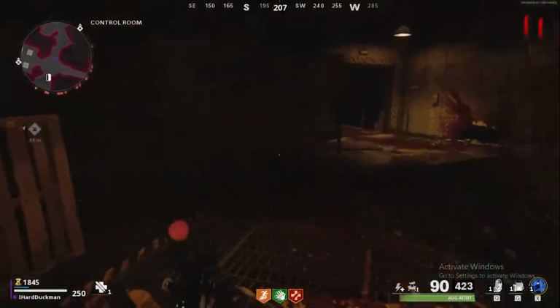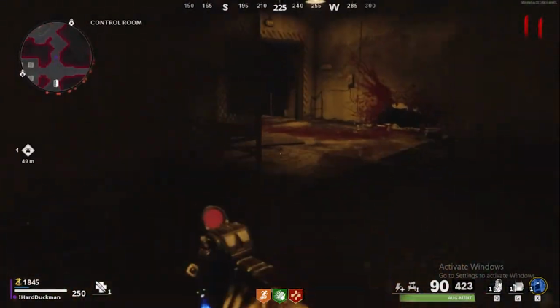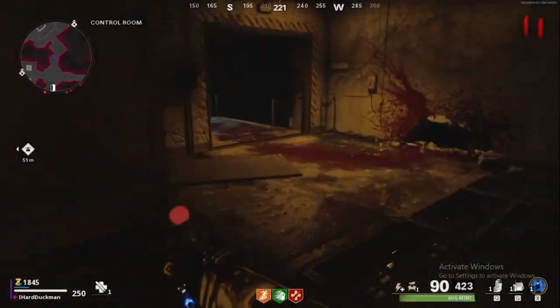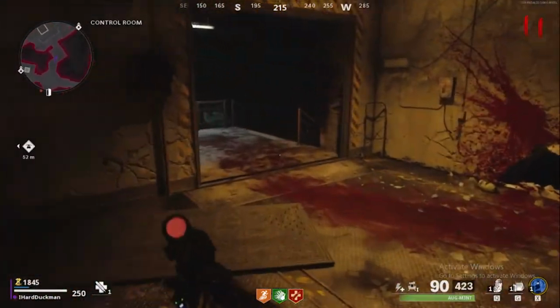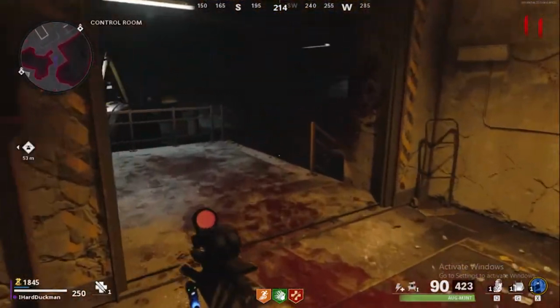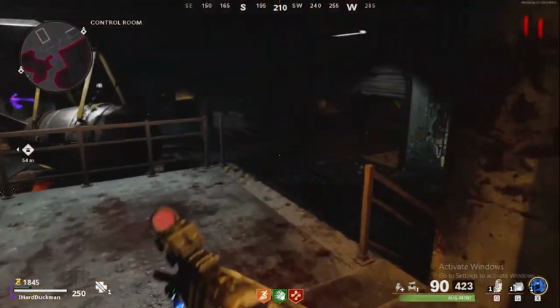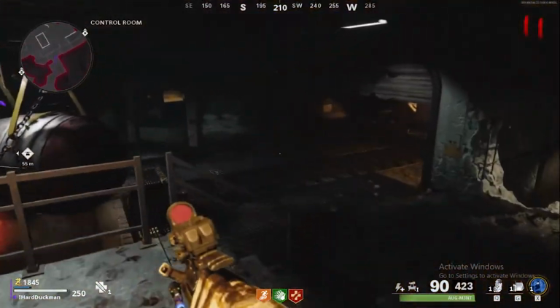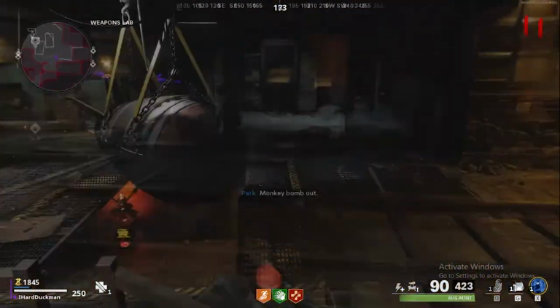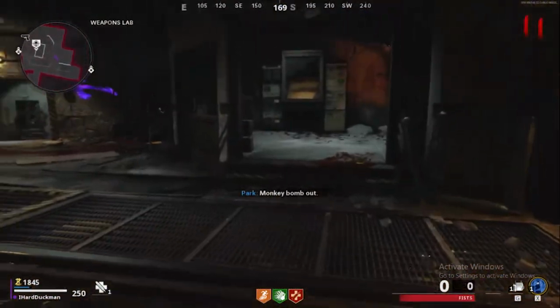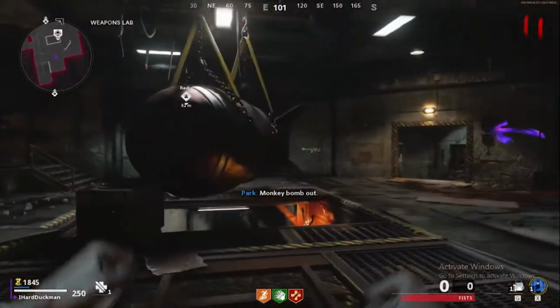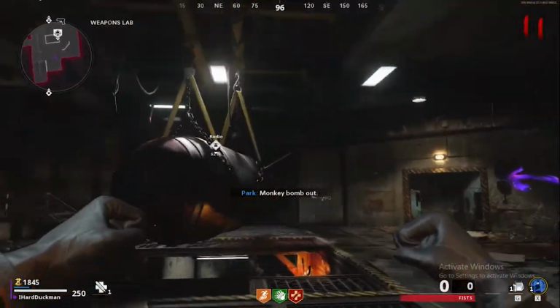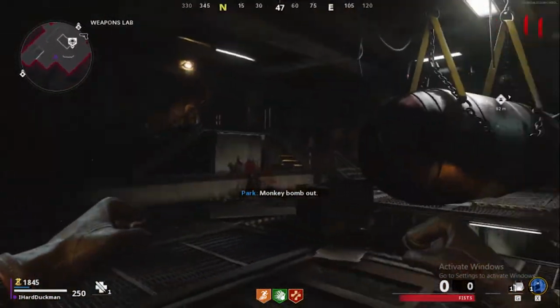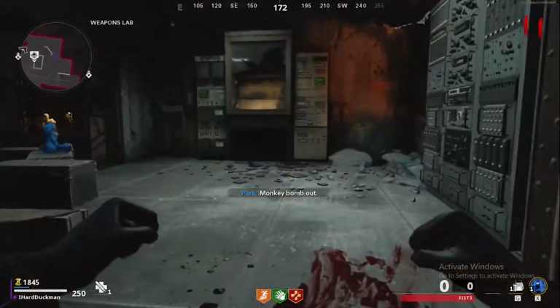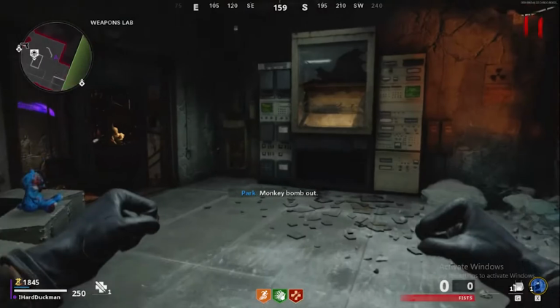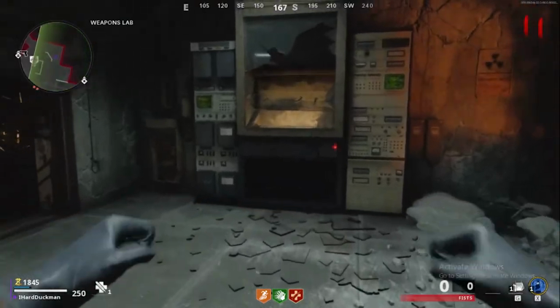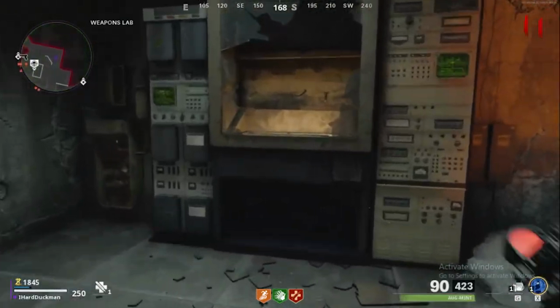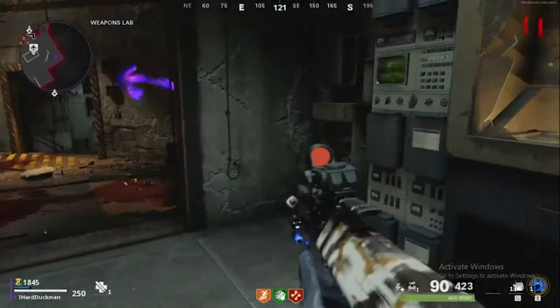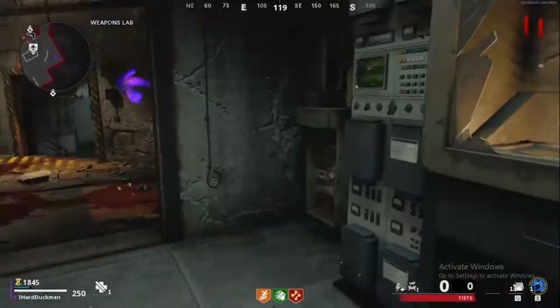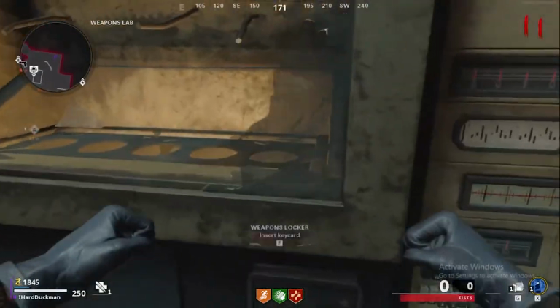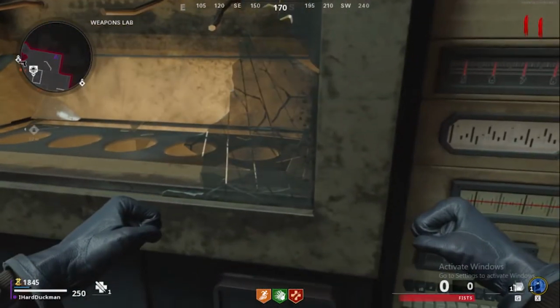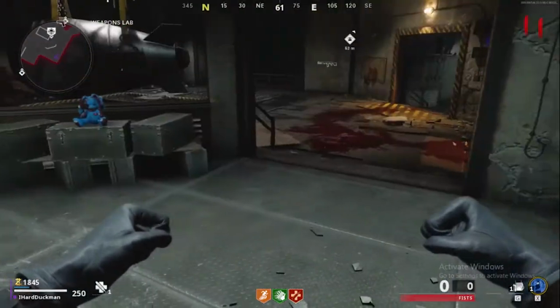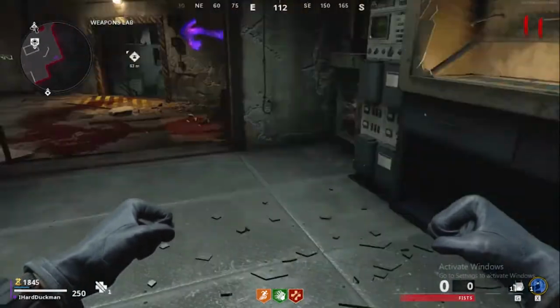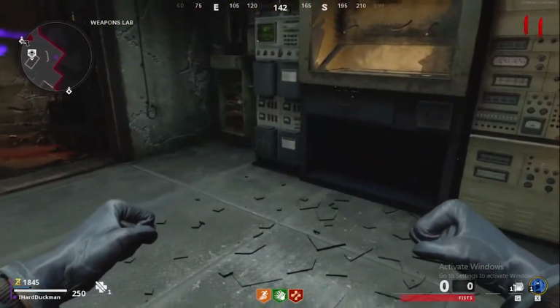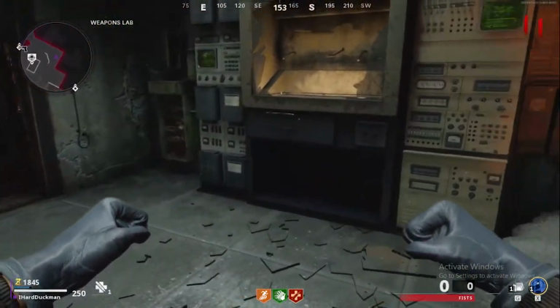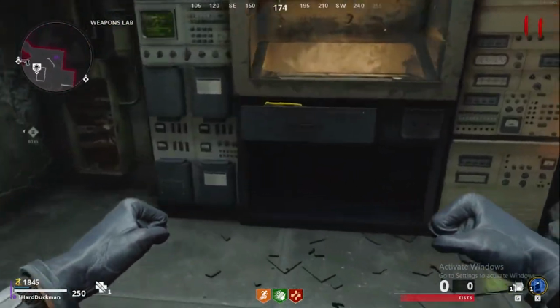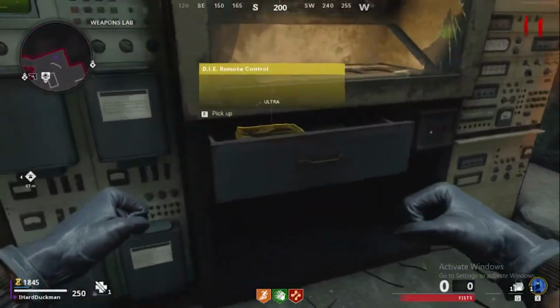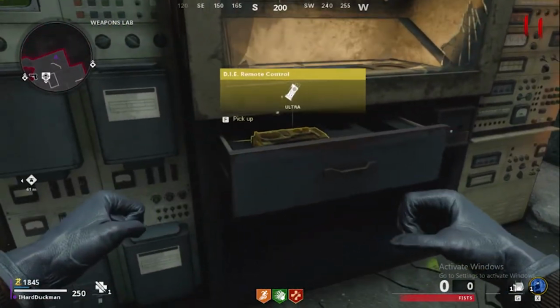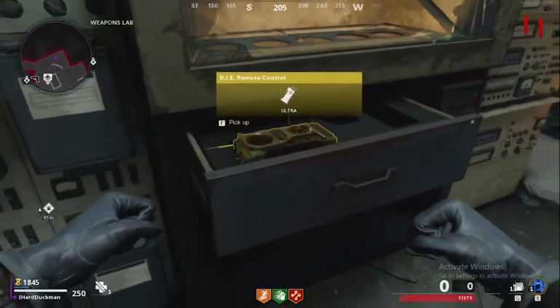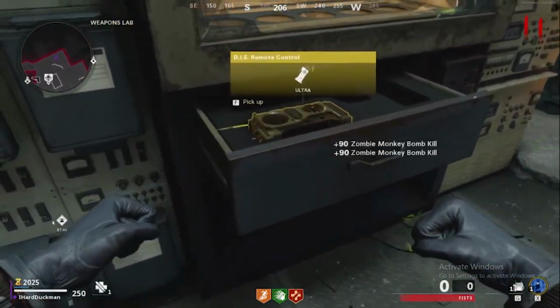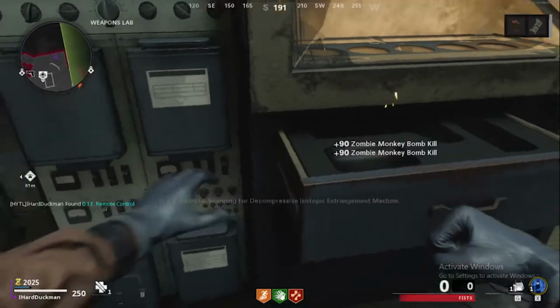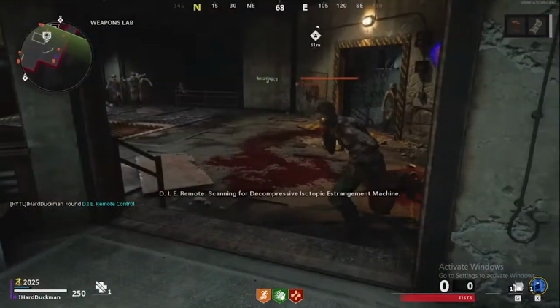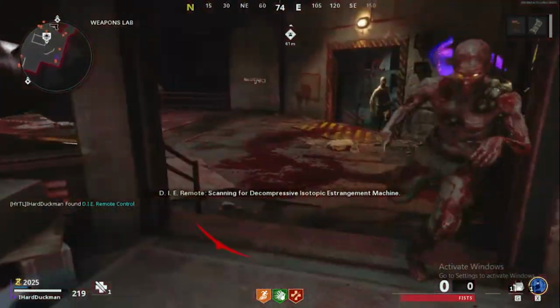Step number three is pretty self-explanatory. You just want to follow where I go in the Weapons Lab and interact with this device. This is going to open up a little drawer and give you a D.I.E. remote control.